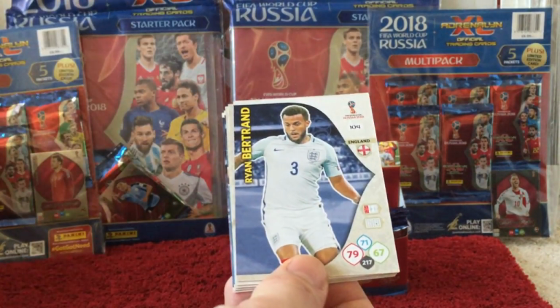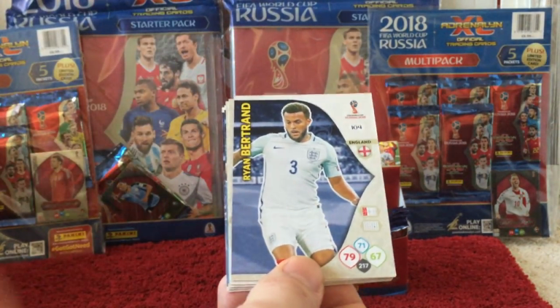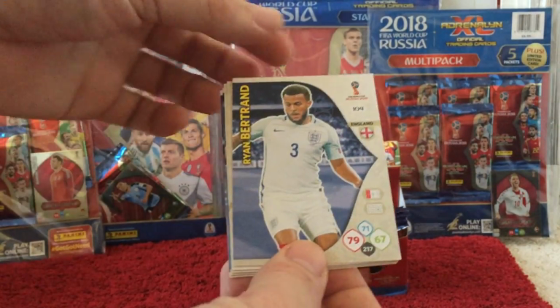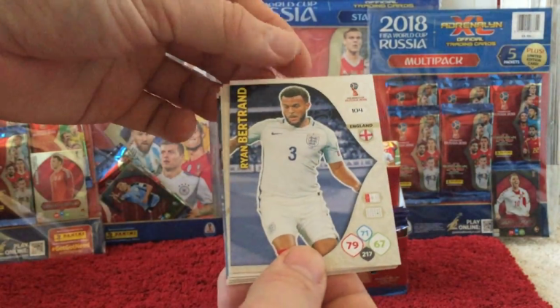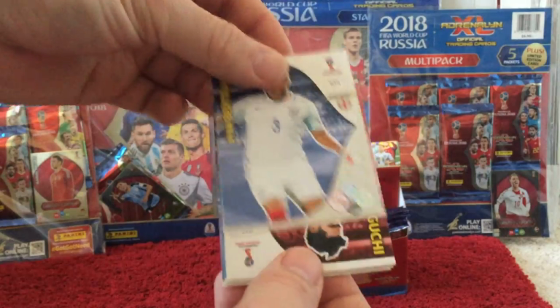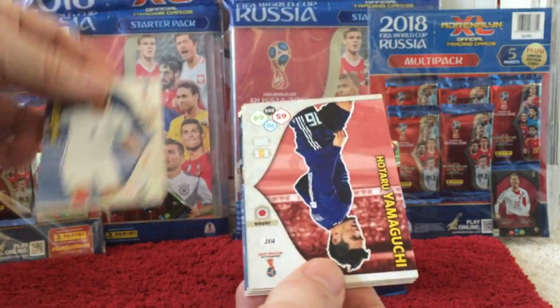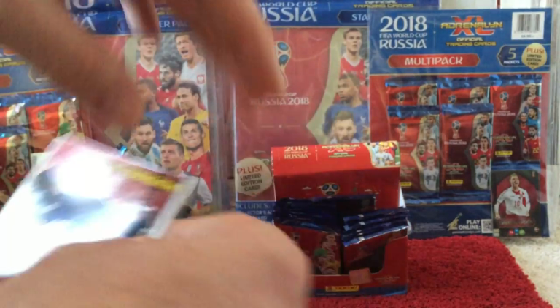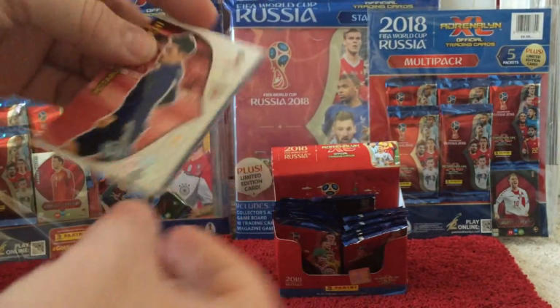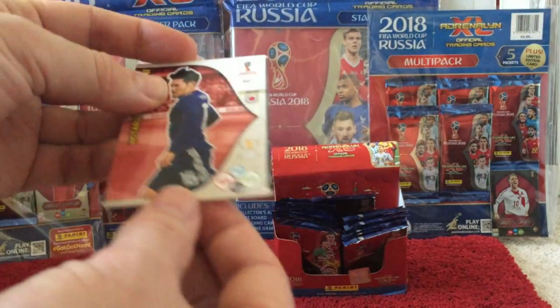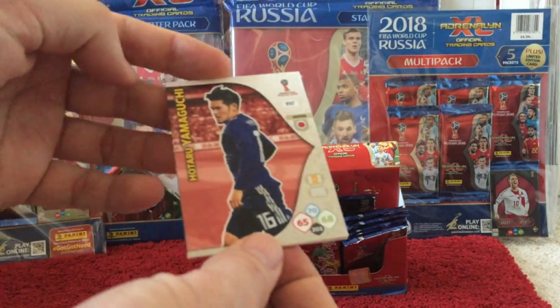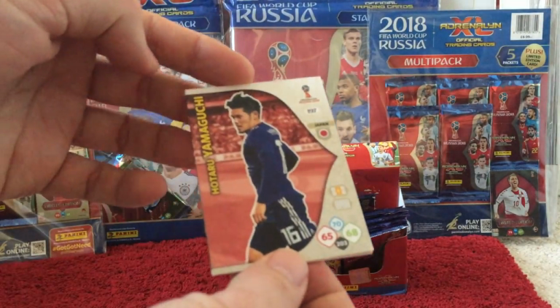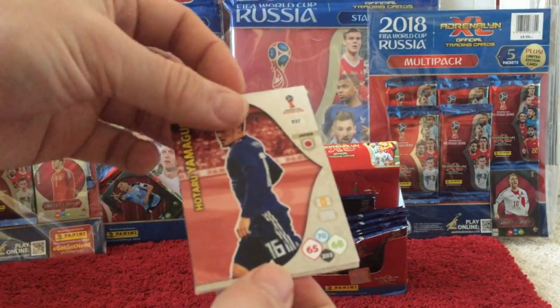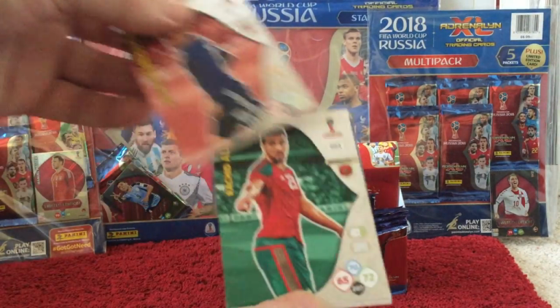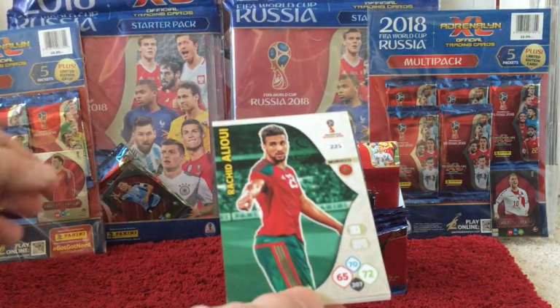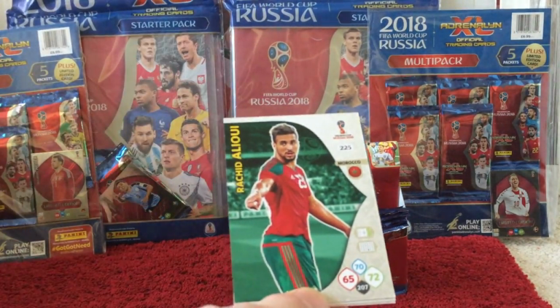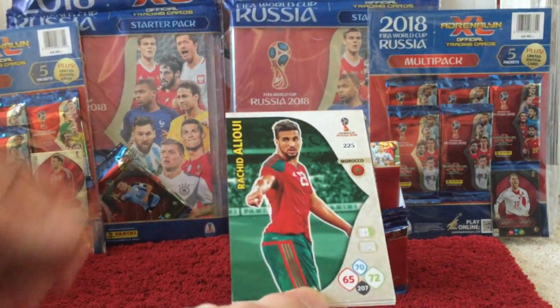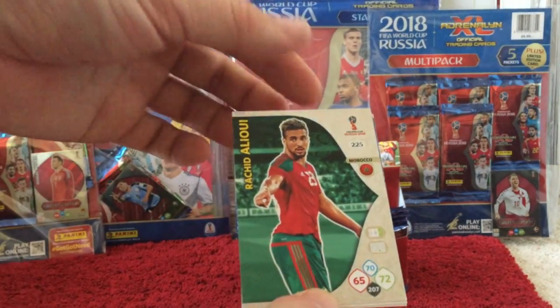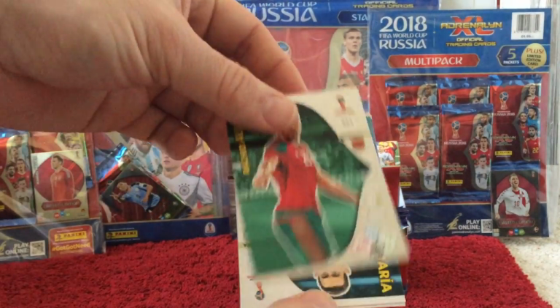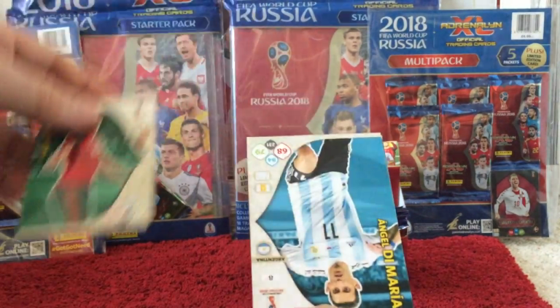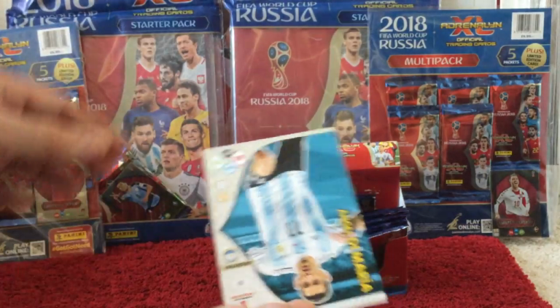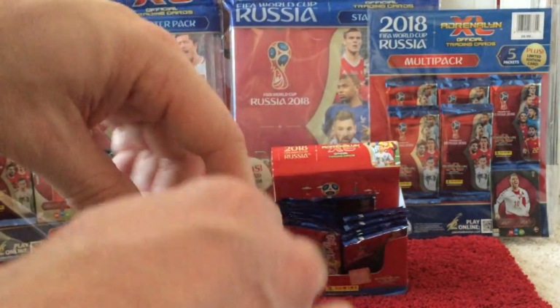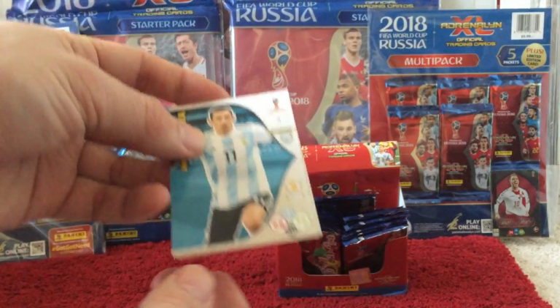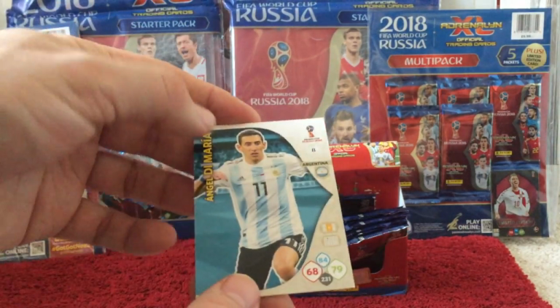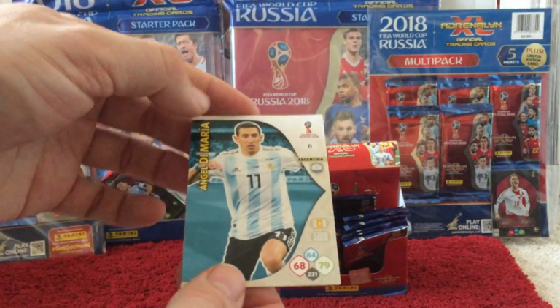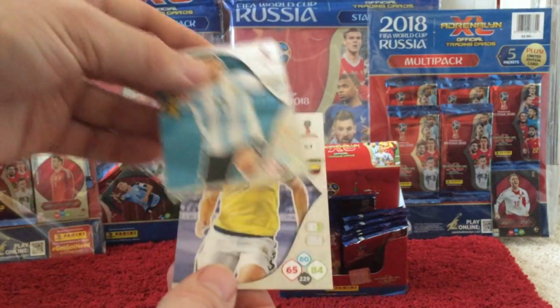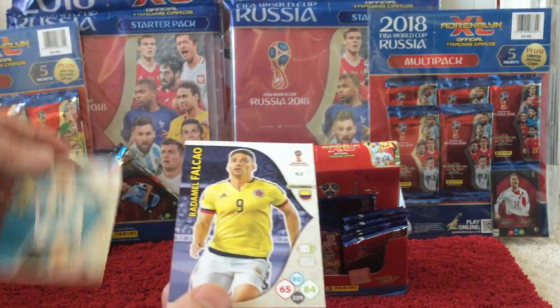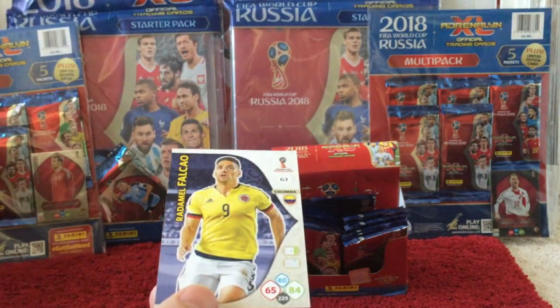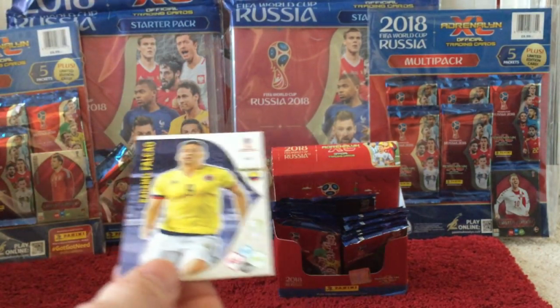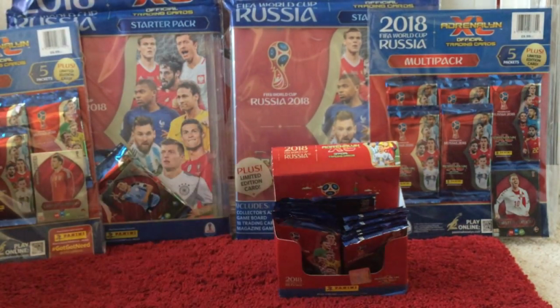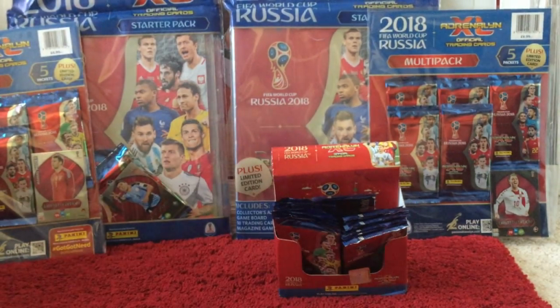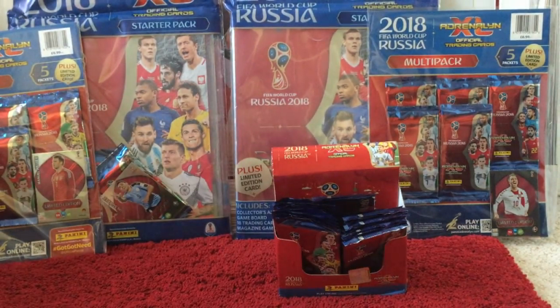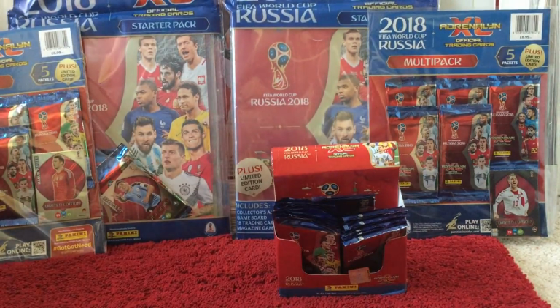Lustig, Bertrand — another England player — Mariano, Yamaguchi, Alyu, Di Maria, and Falcao.